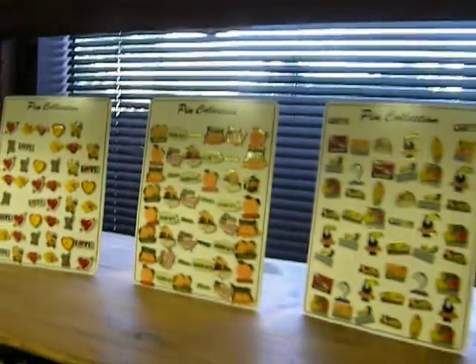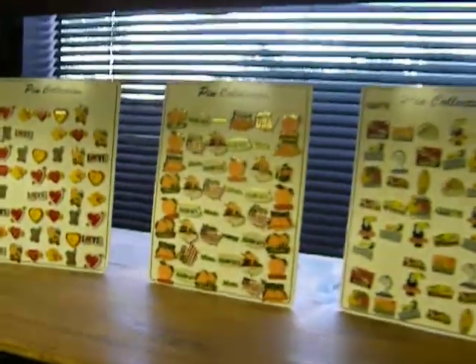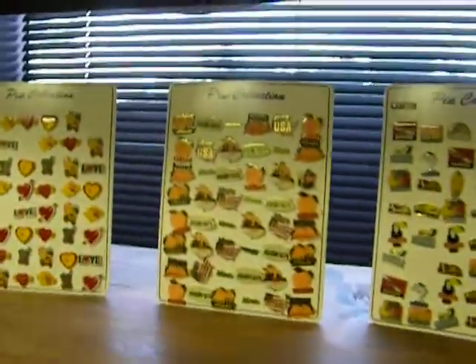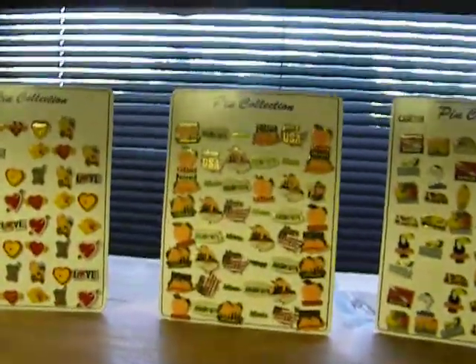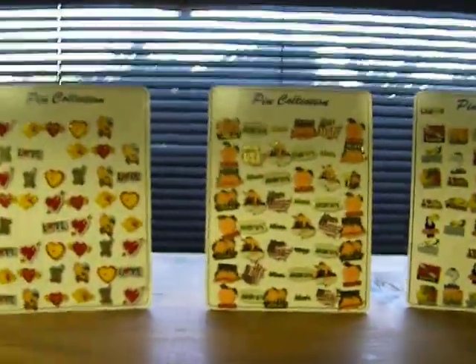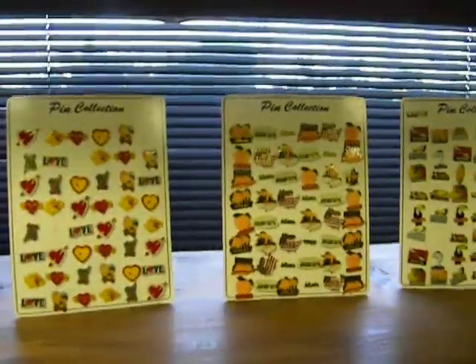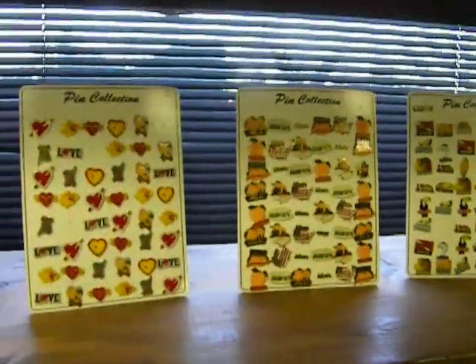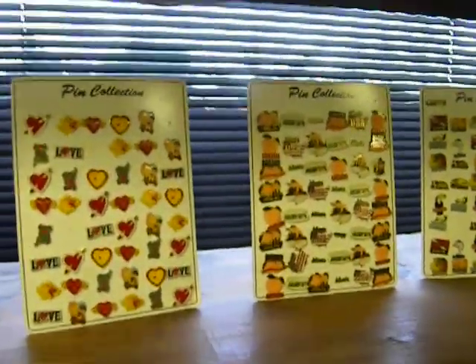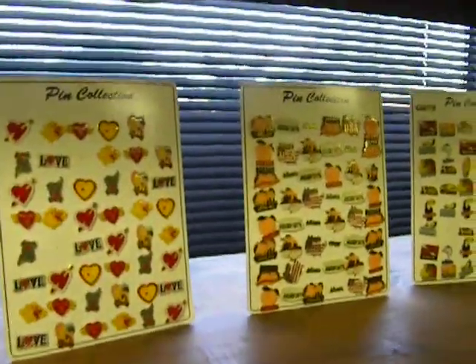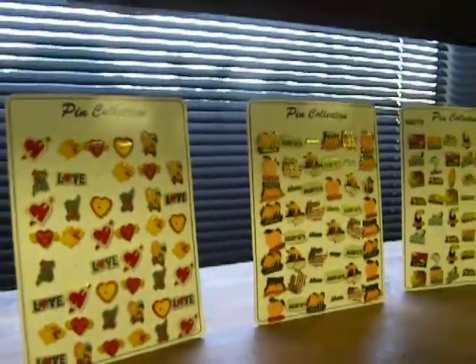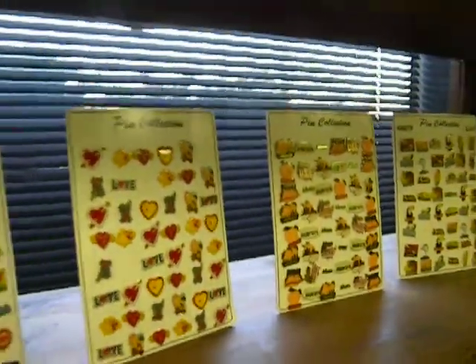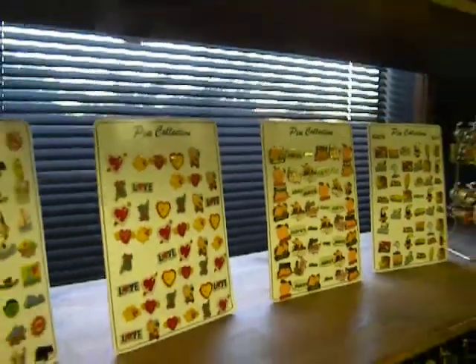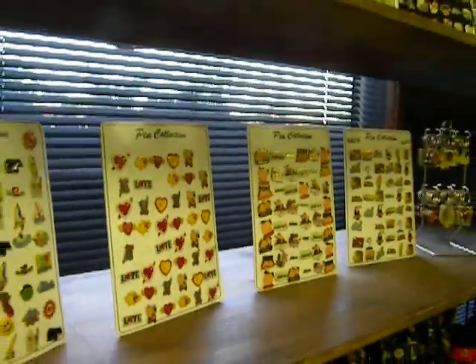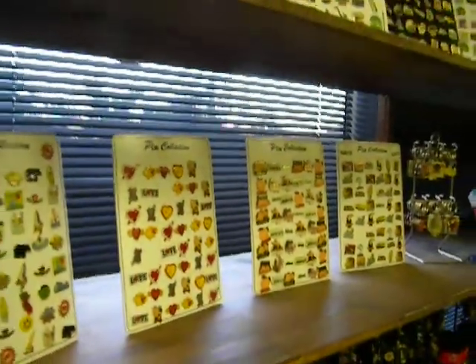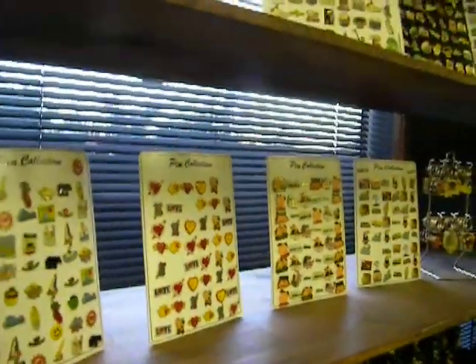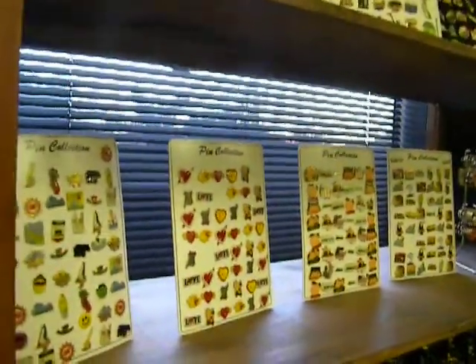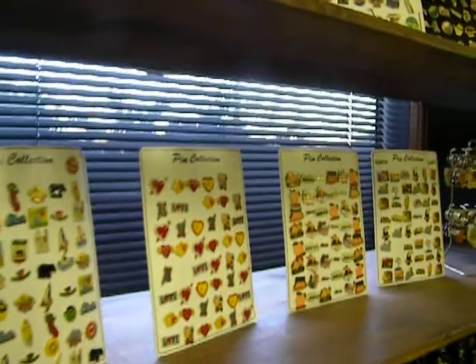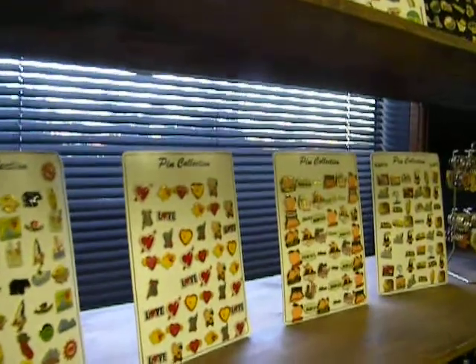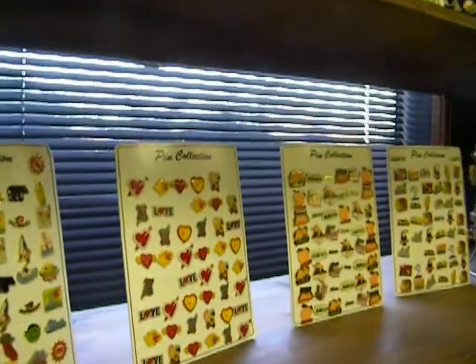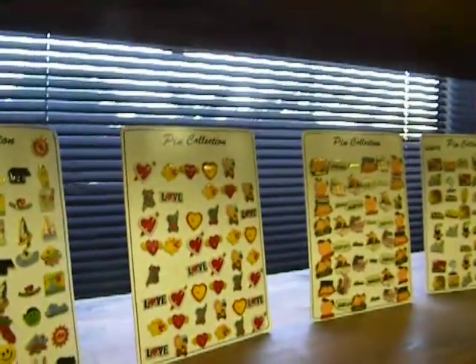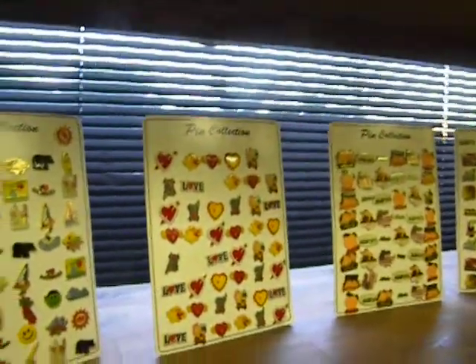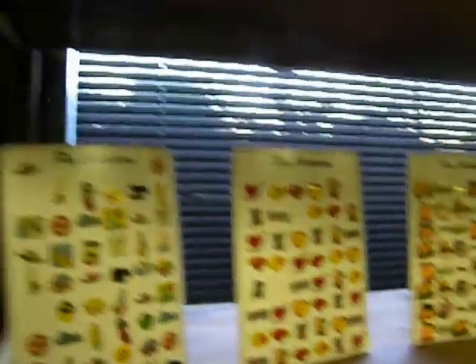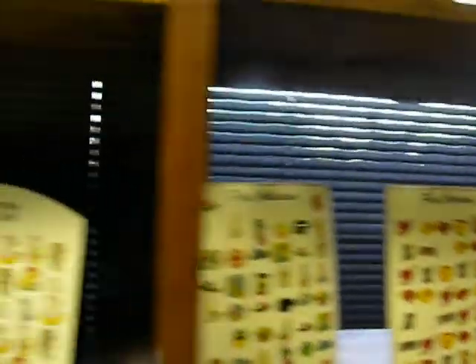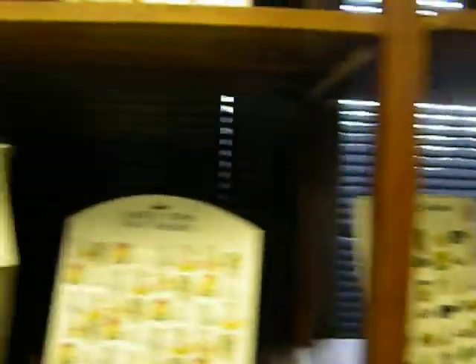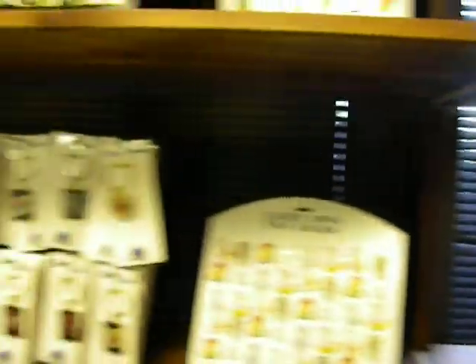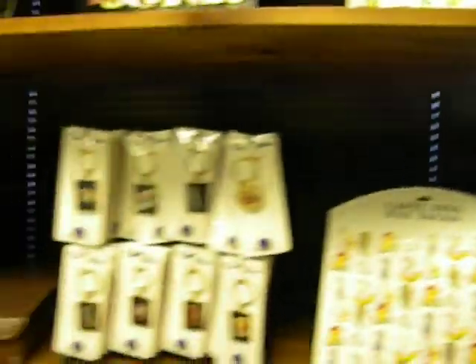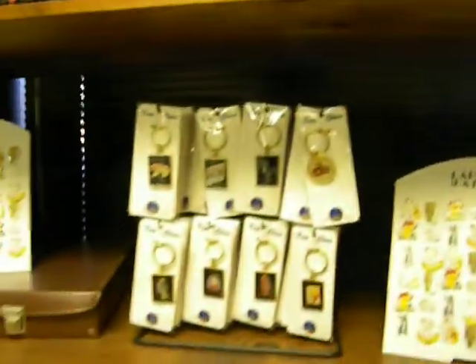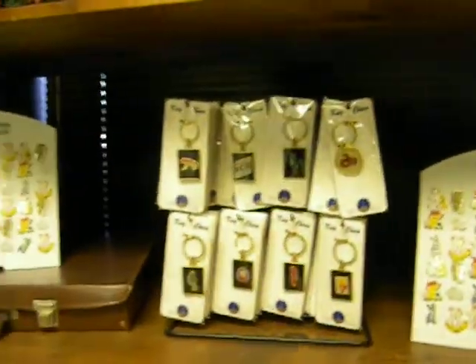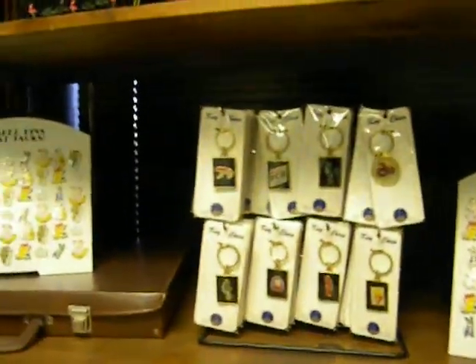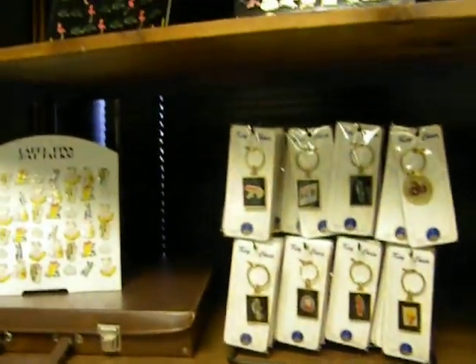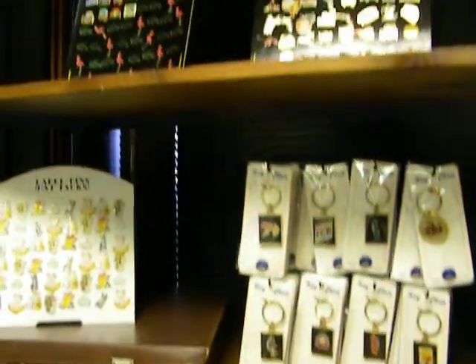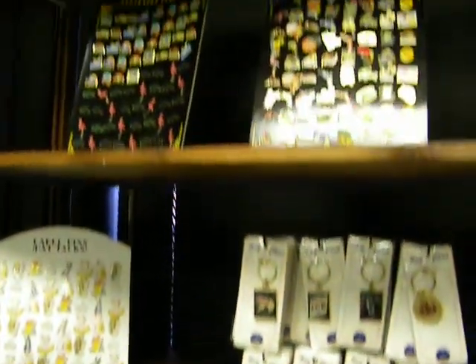This is more of our lapel pins. We have many different categories — several categories. This is just more of our lapel pins.